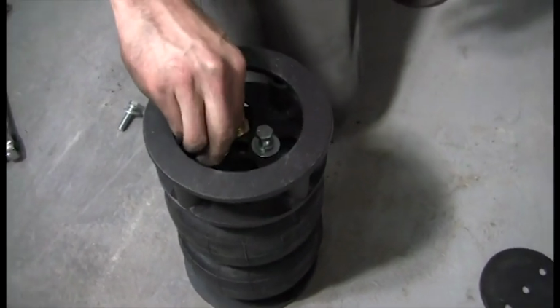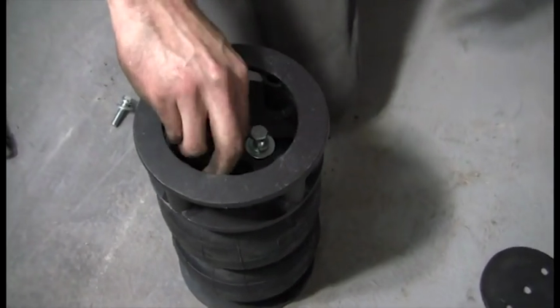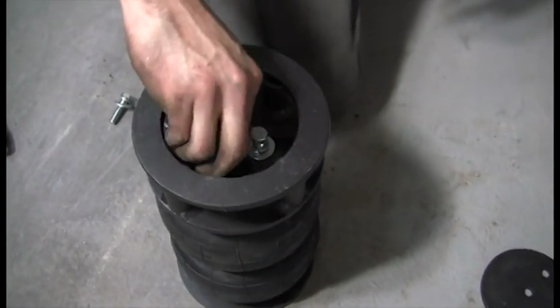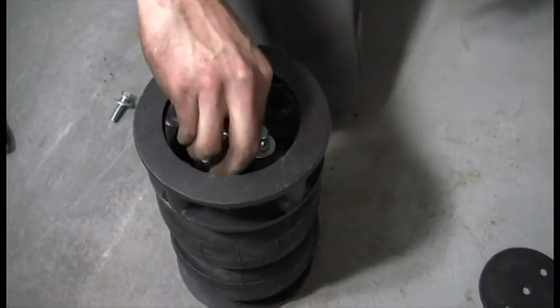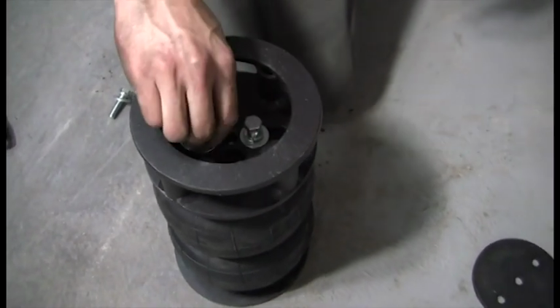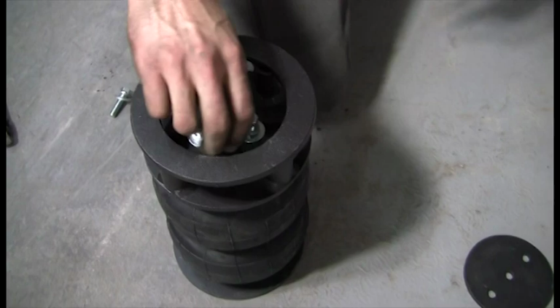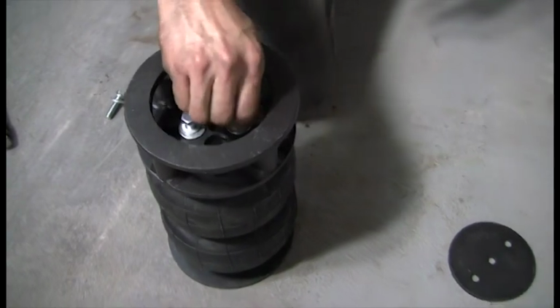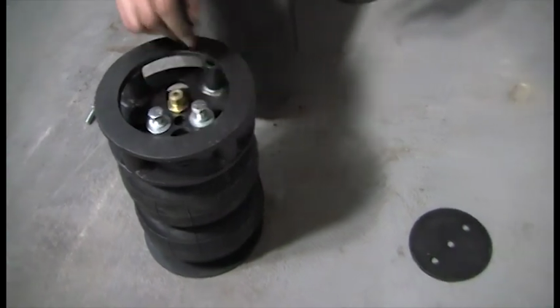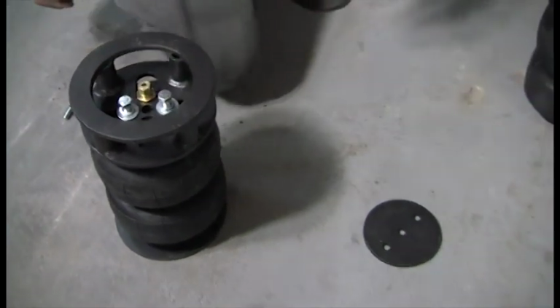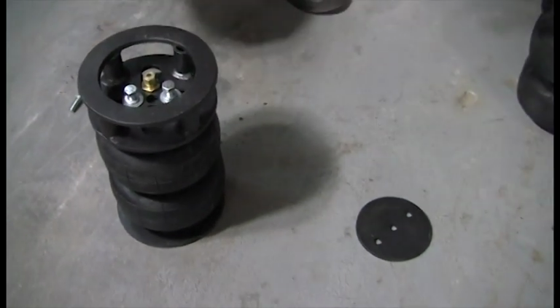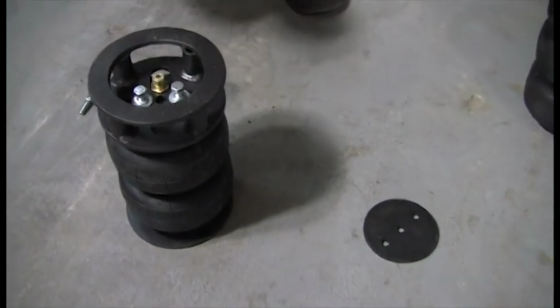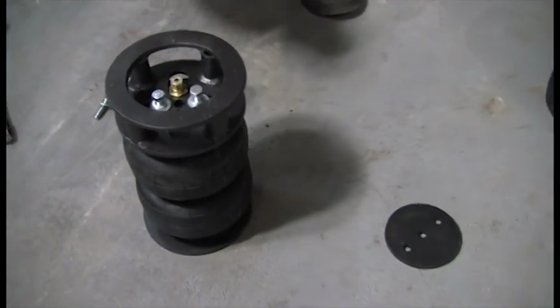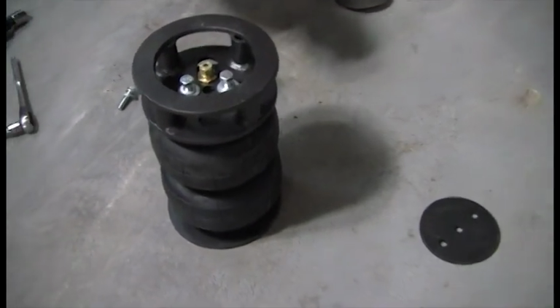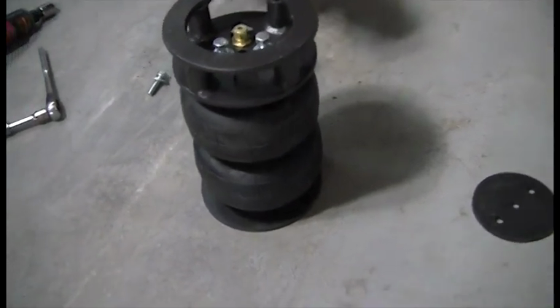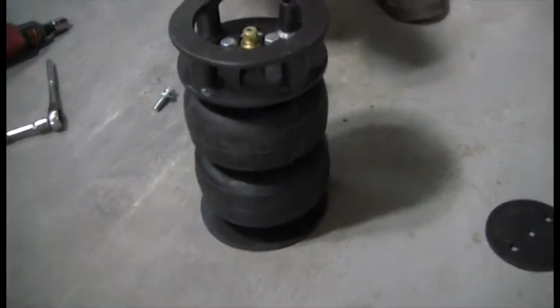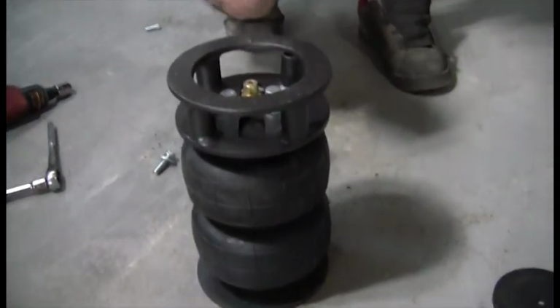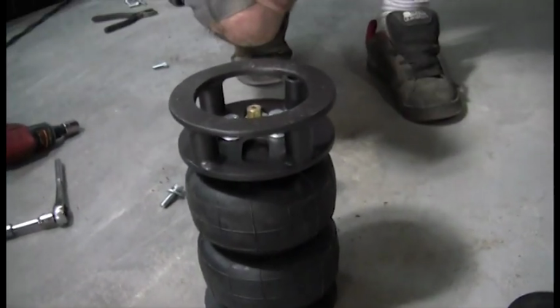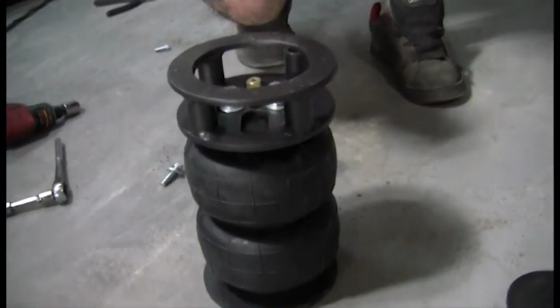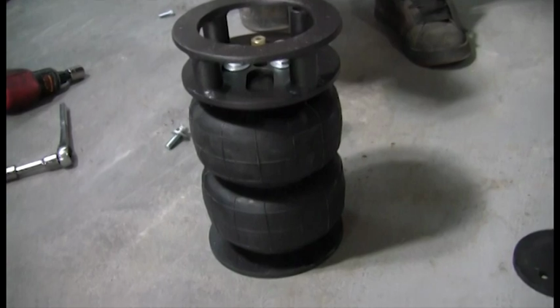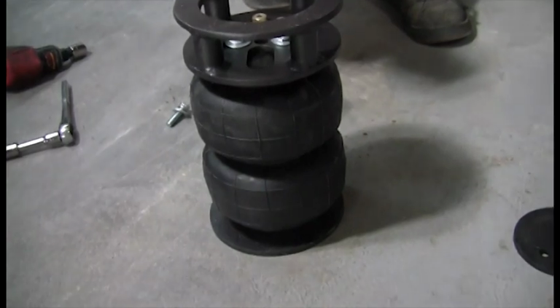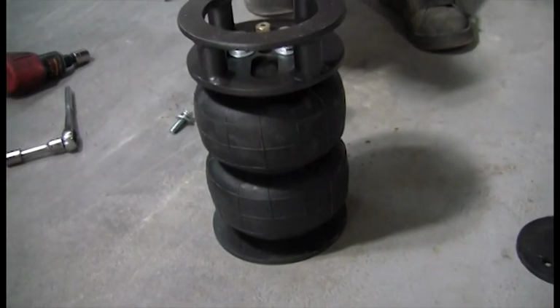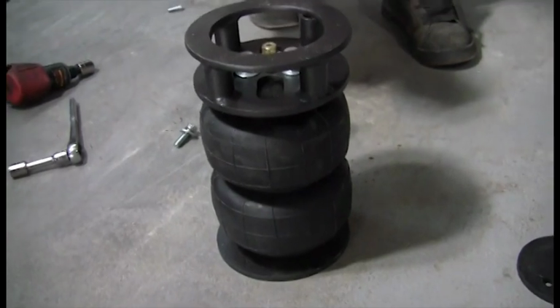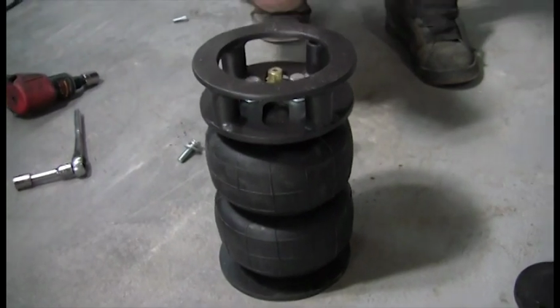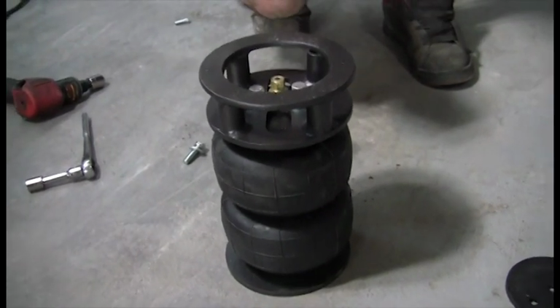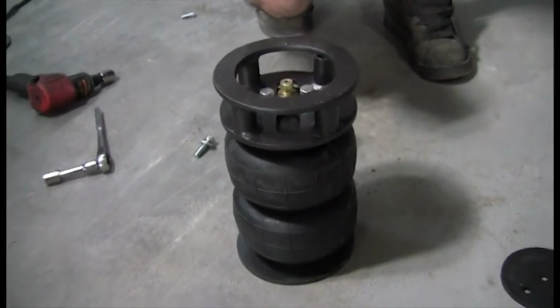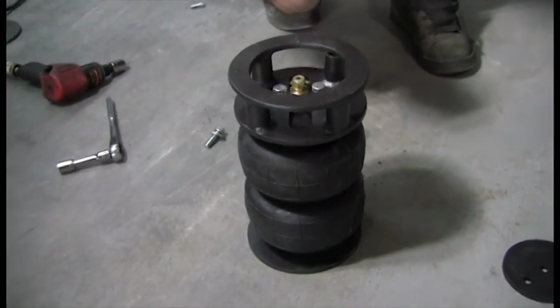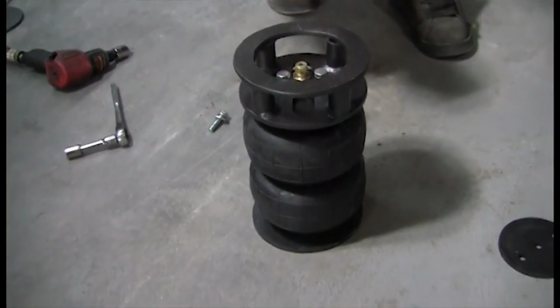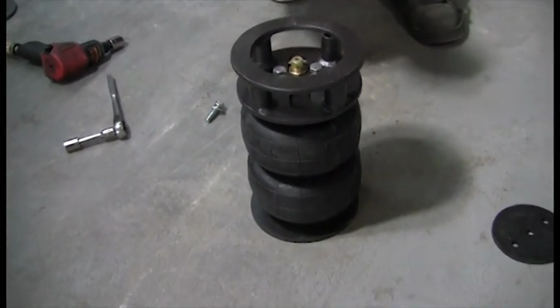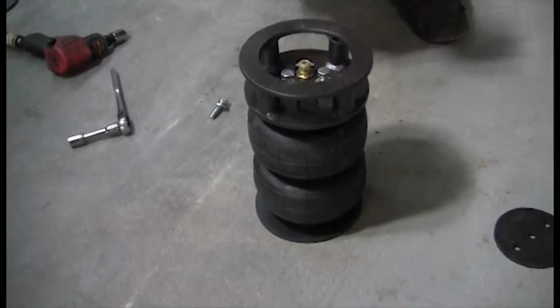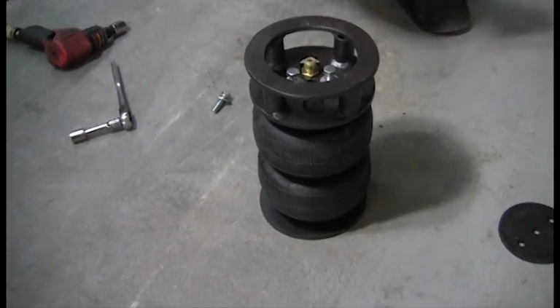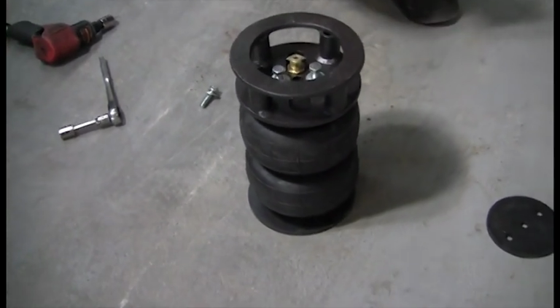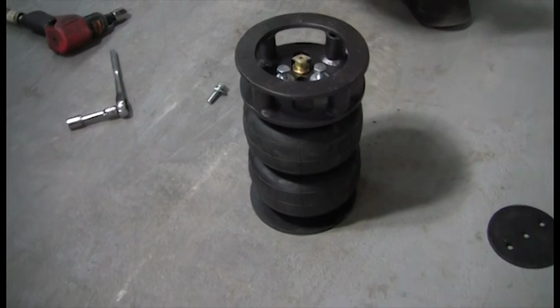Notice our bag is two inches taller than our competitor's bag. This allows you to have more air volume for a smoother ride when you get to ride height.